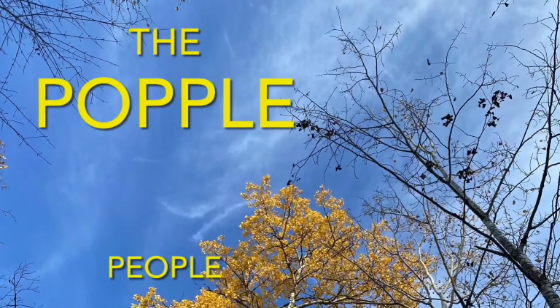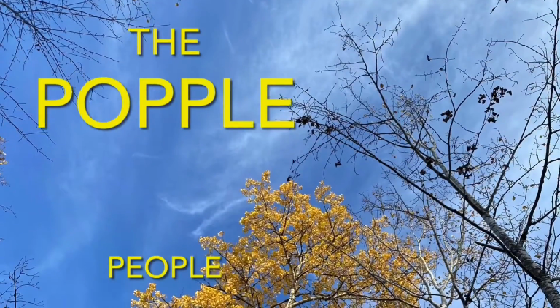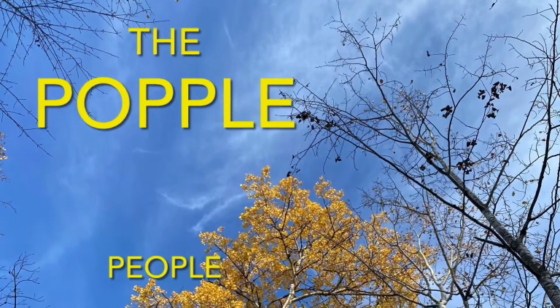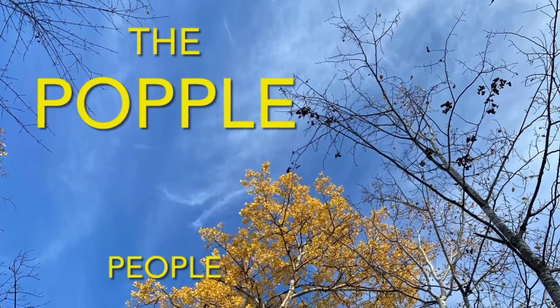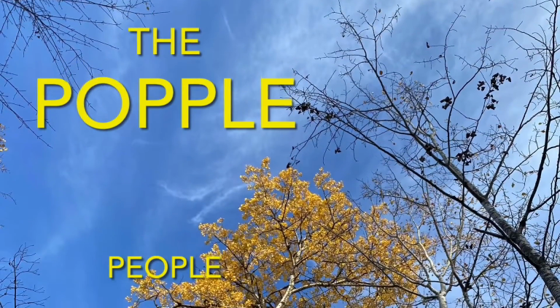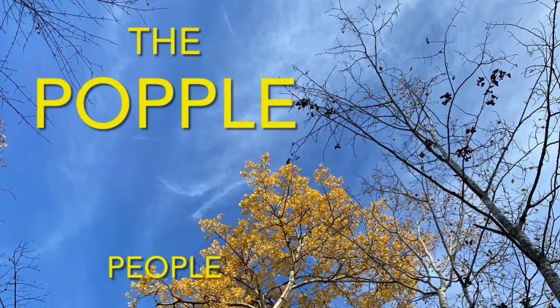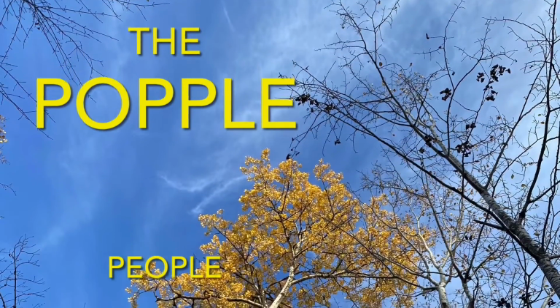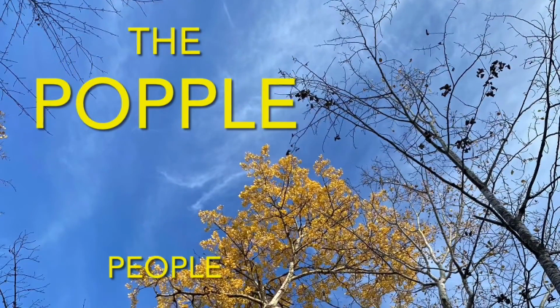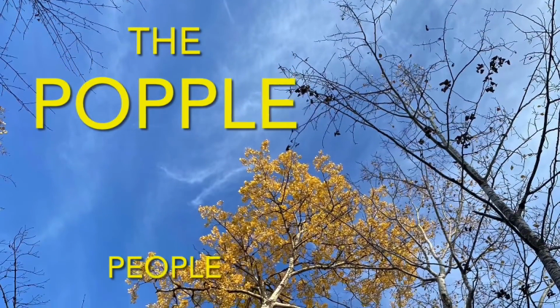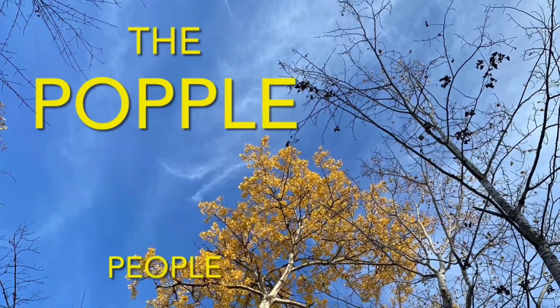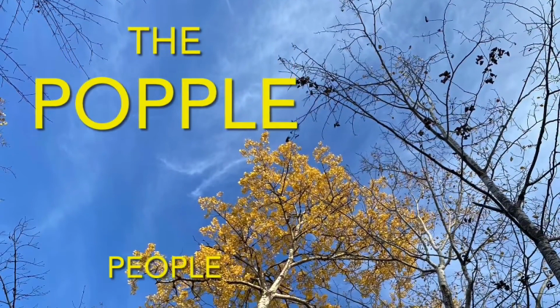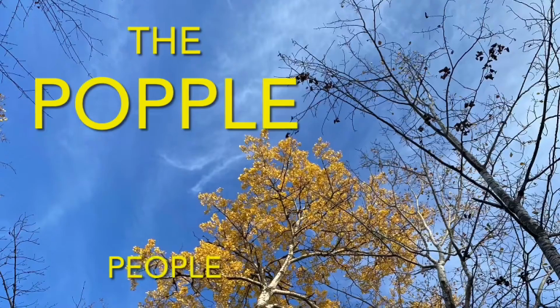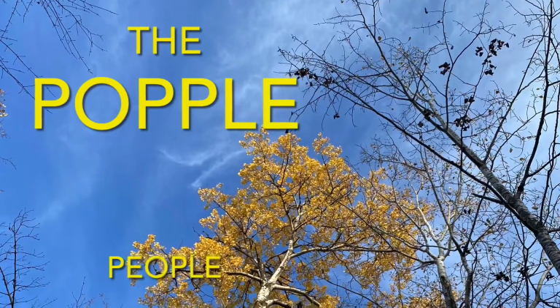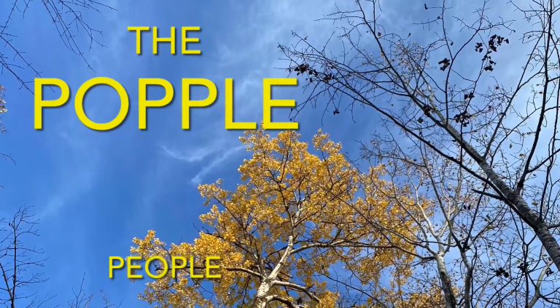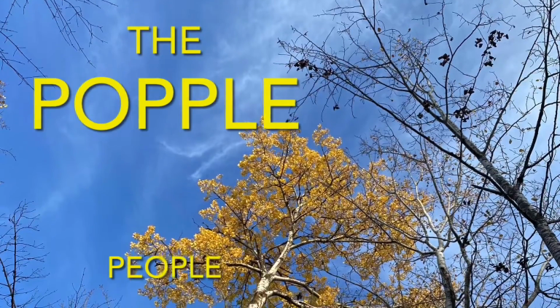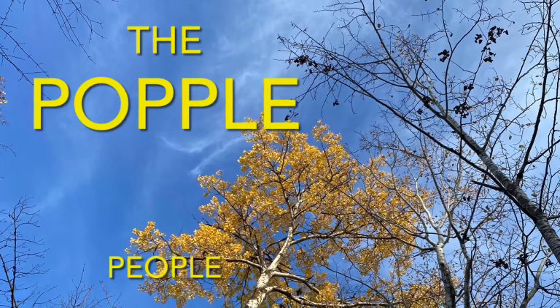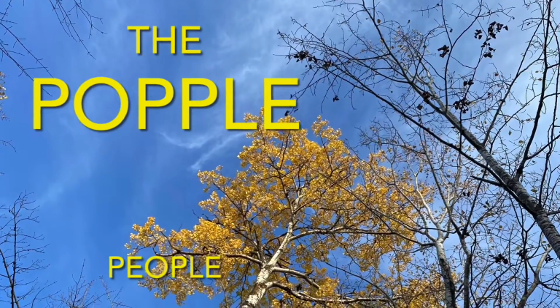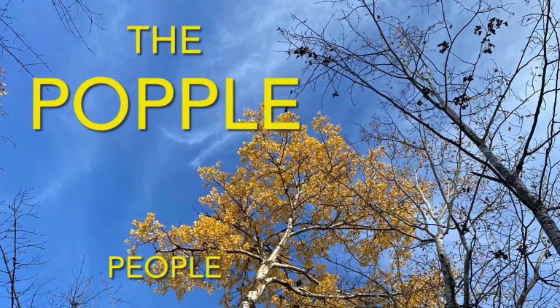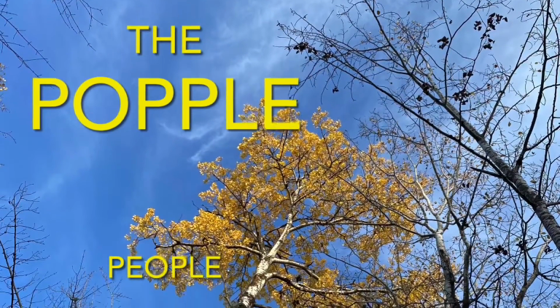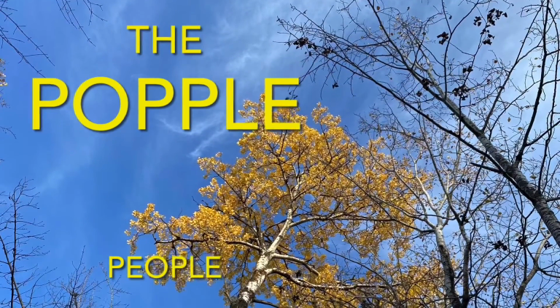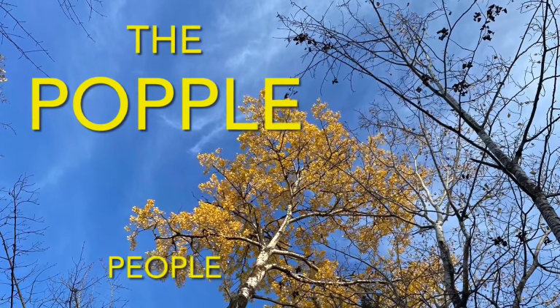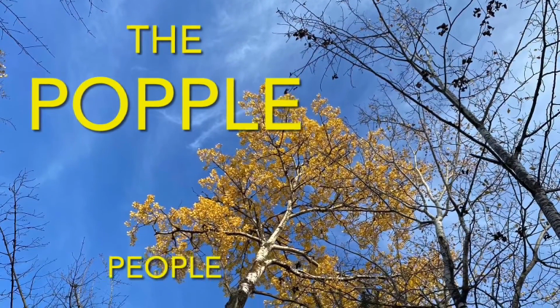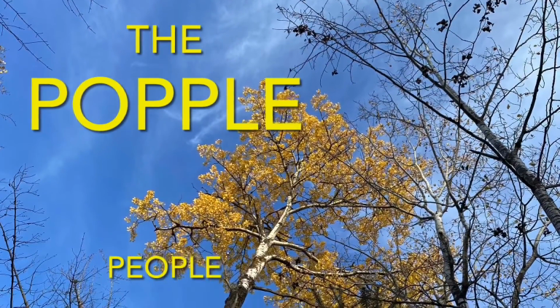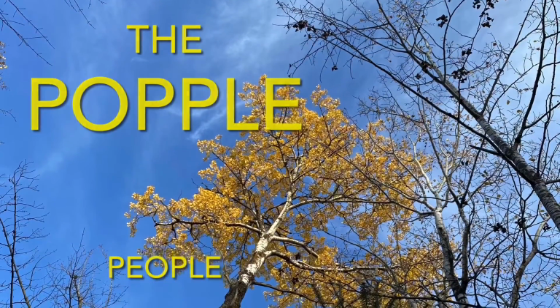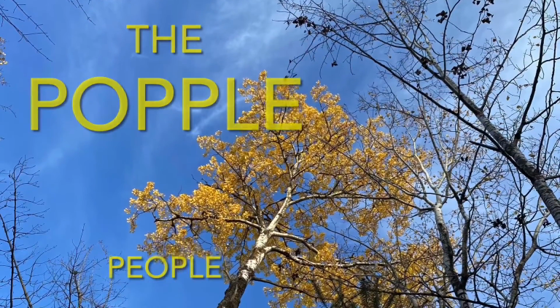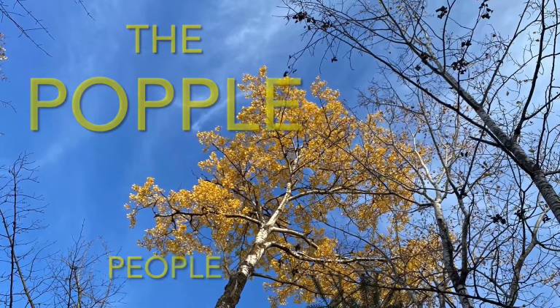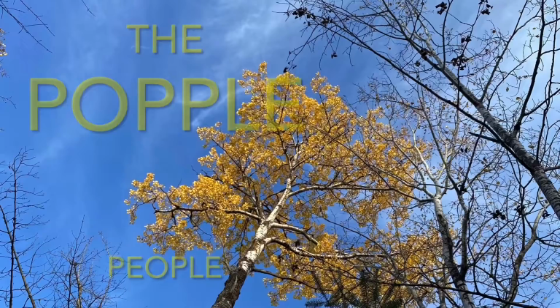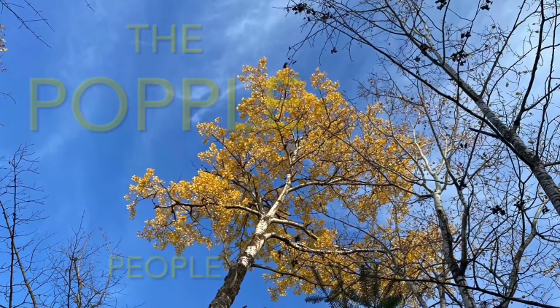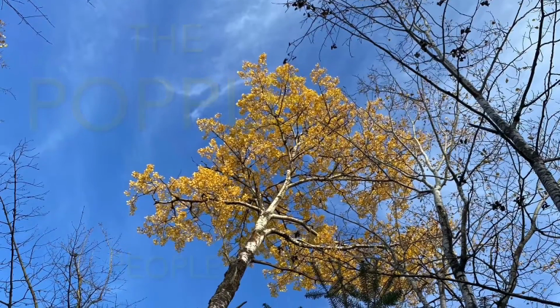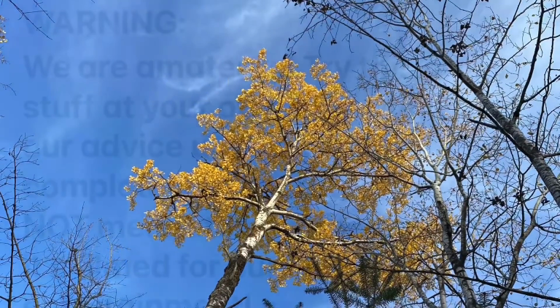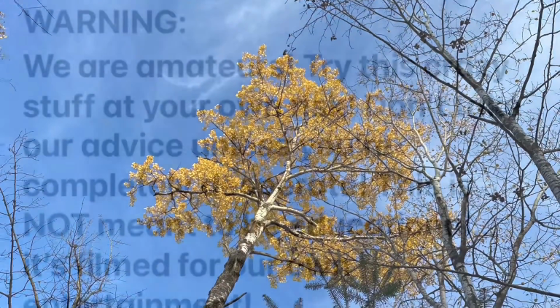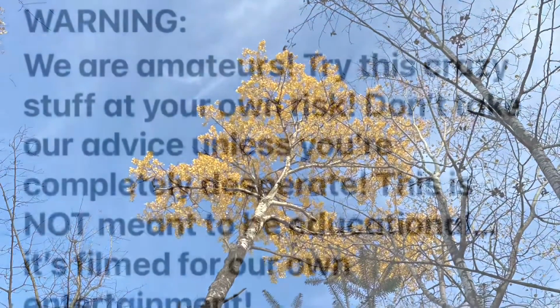There's a place in the woods called Aspen Ridge because of all the populus trees which grow there. This is where we're from. We are the Popple People. Welcome to our channel. We're glad you stopped by.